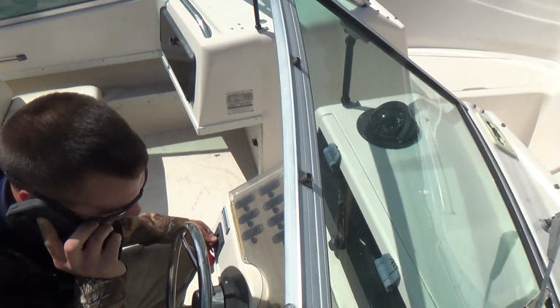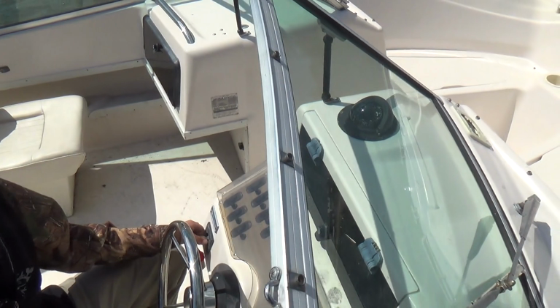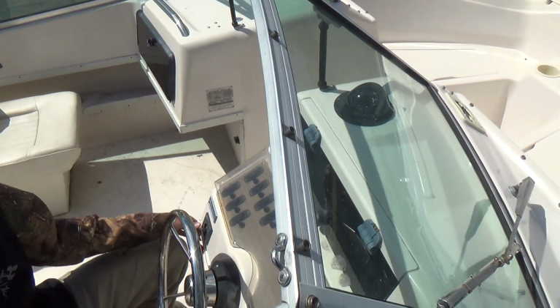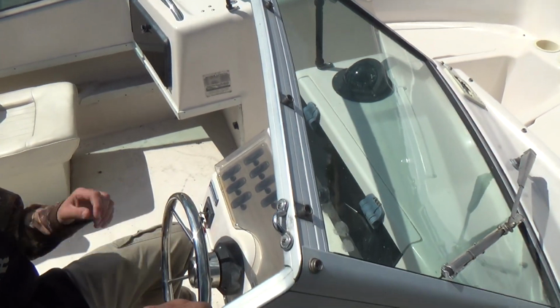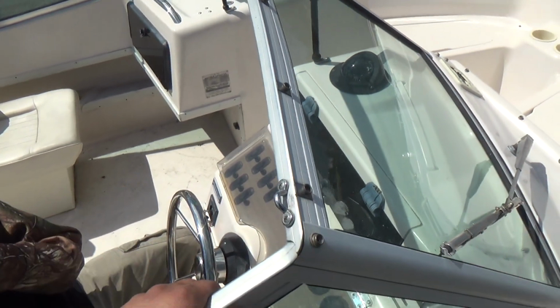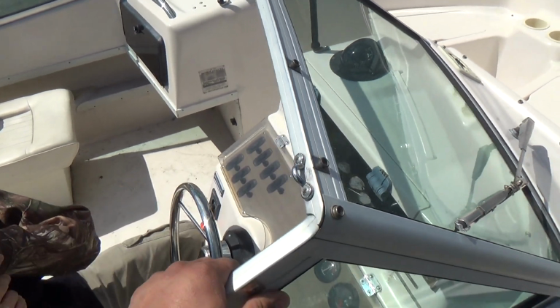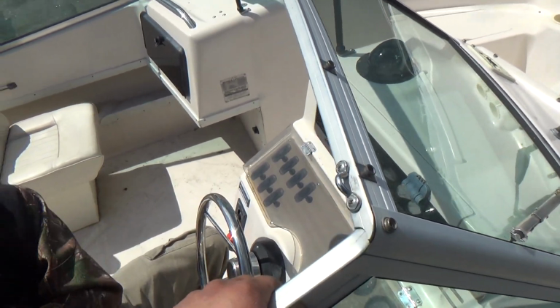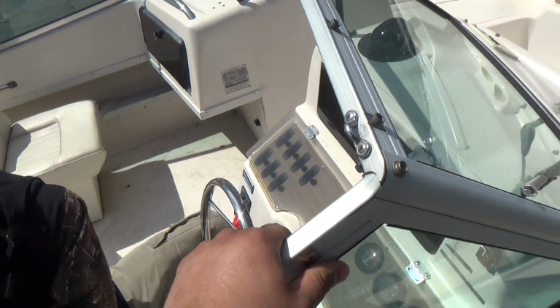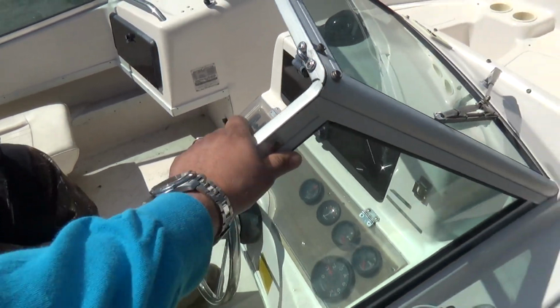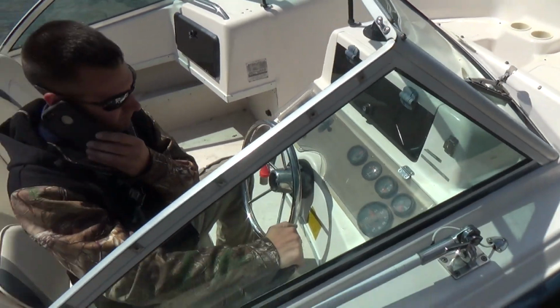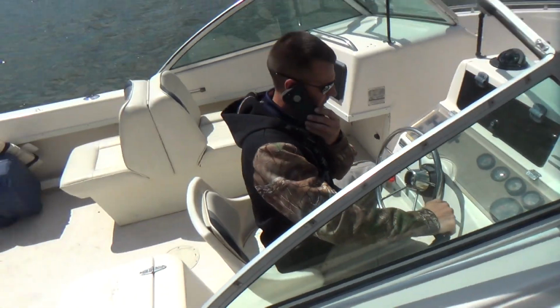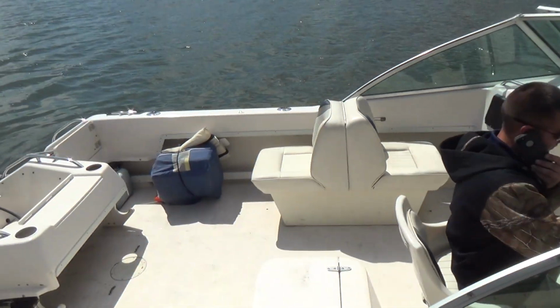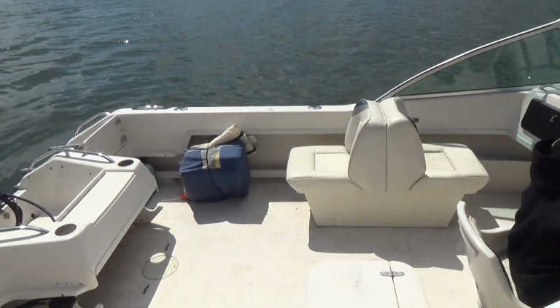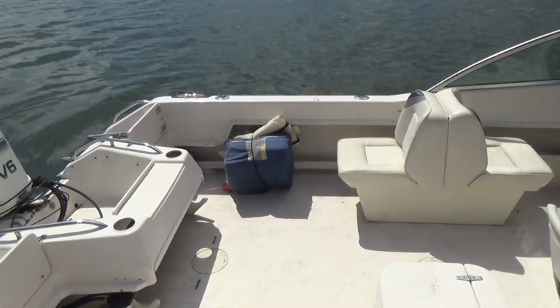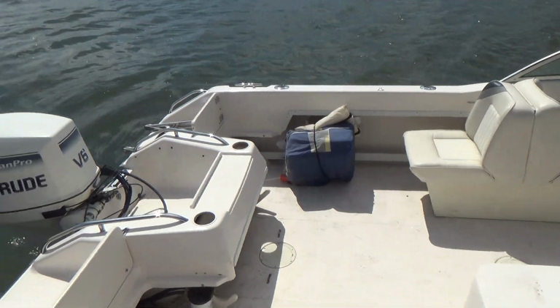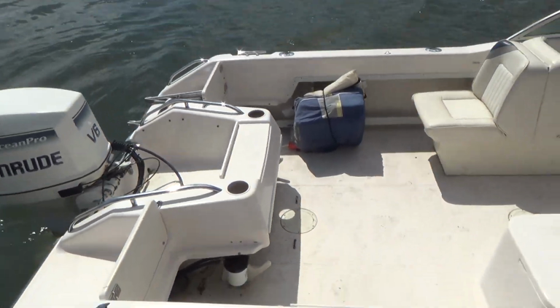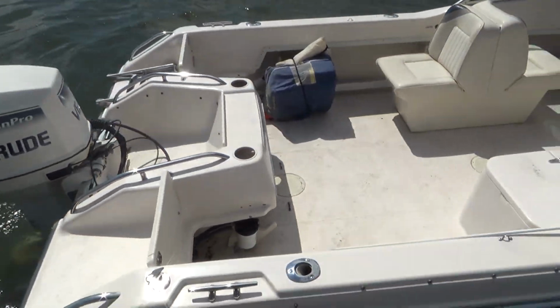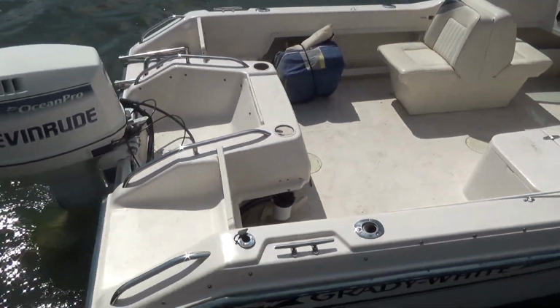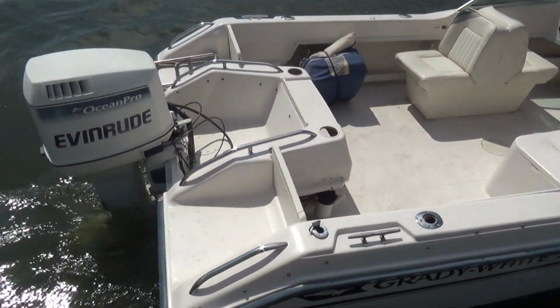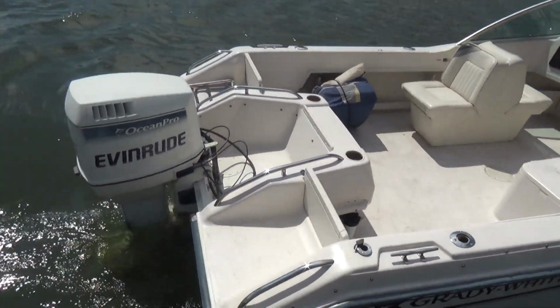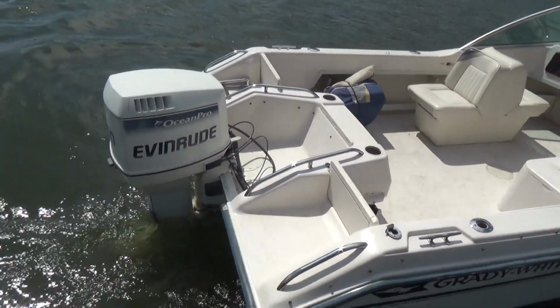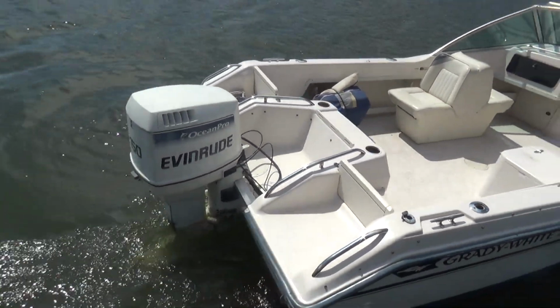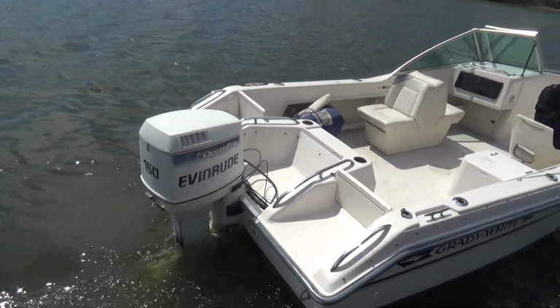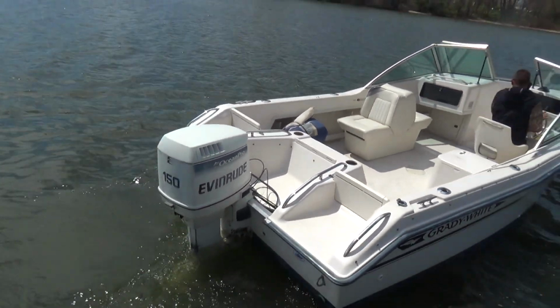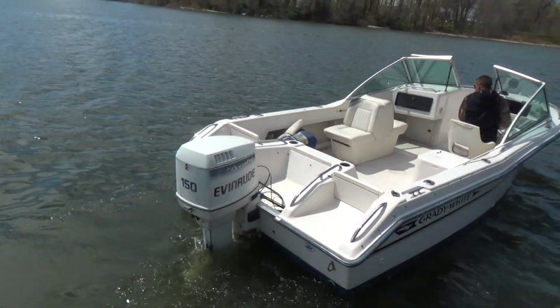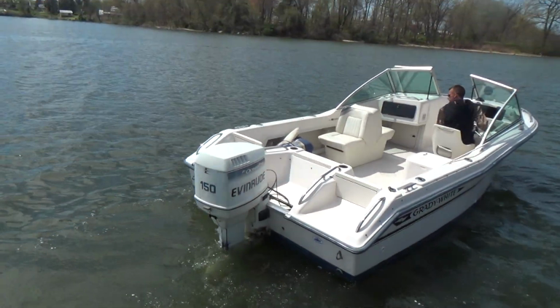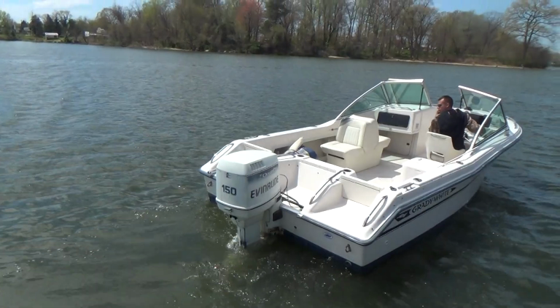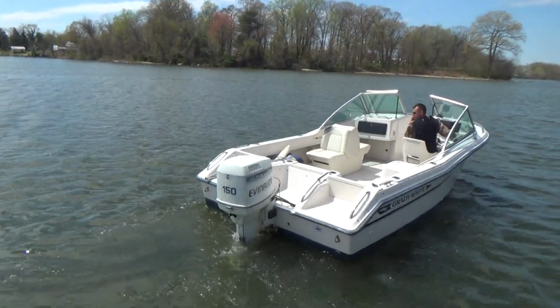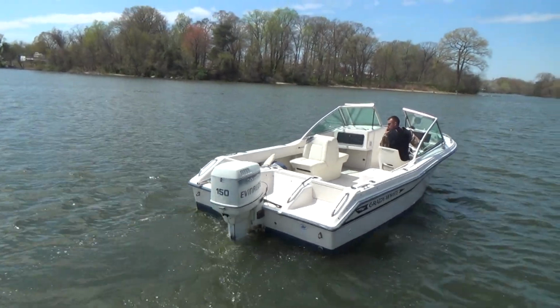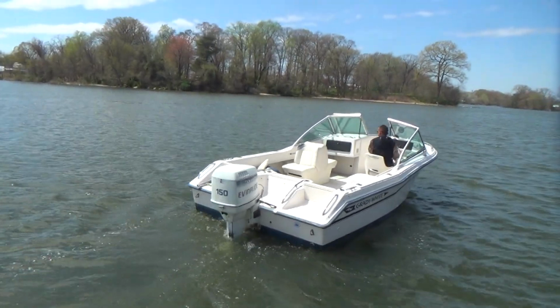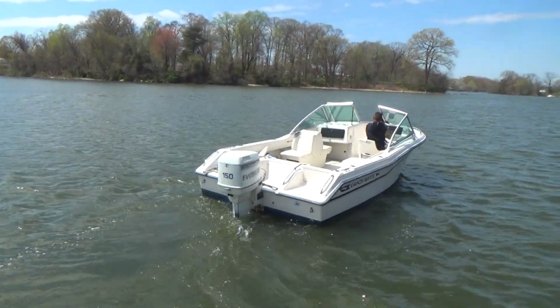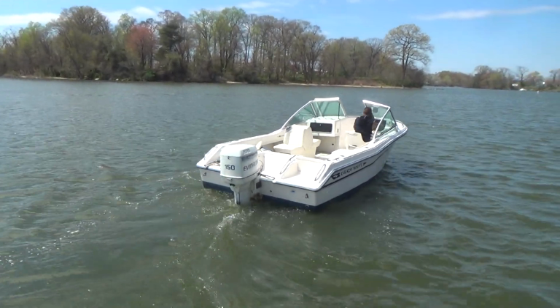Gary is going to start her up here. Evinrude two-strokes will smoke a little bit when you first start them up — very normal. They do take some time to warm up, even though we already had it started earlier today.